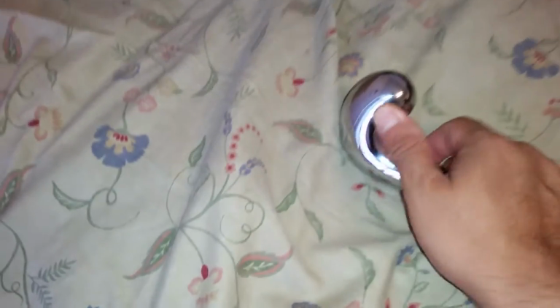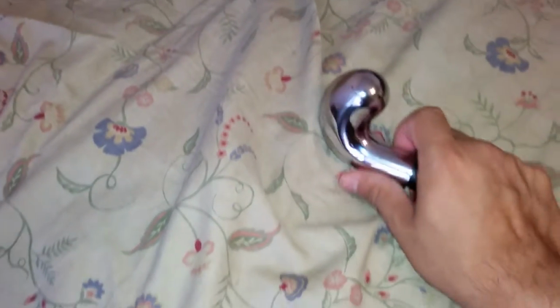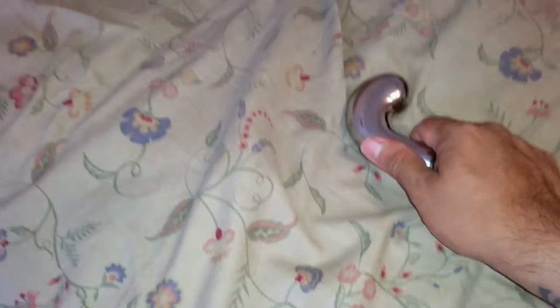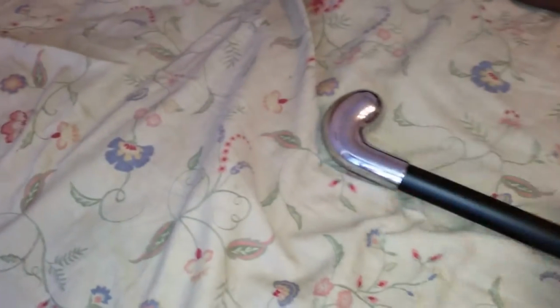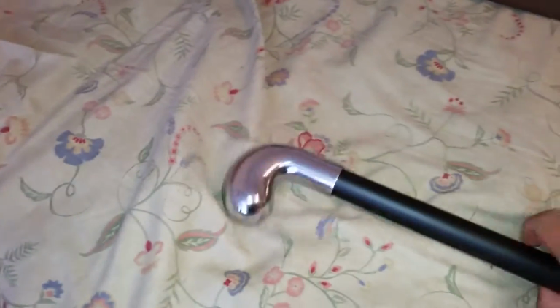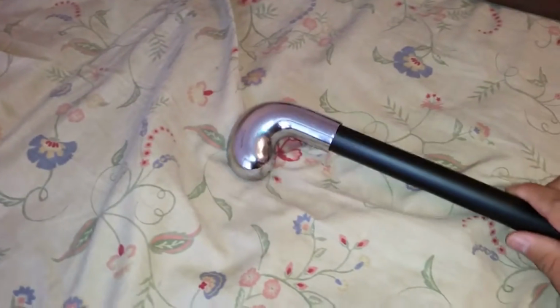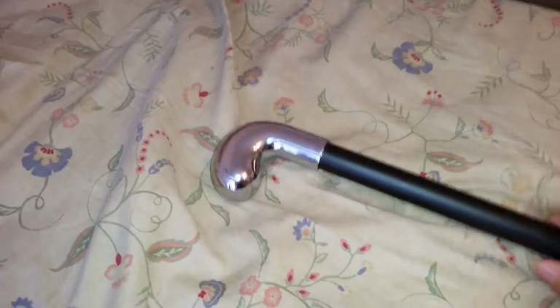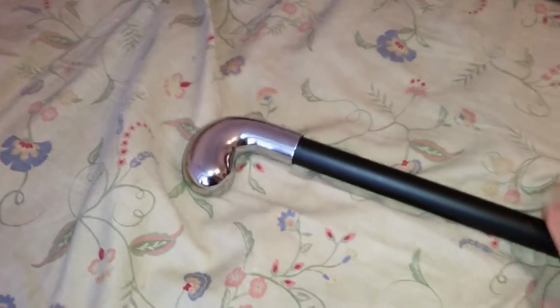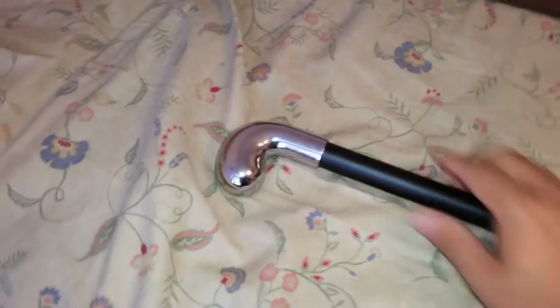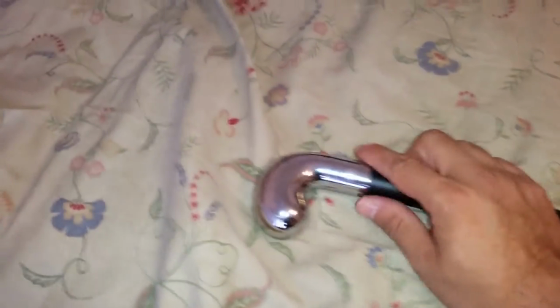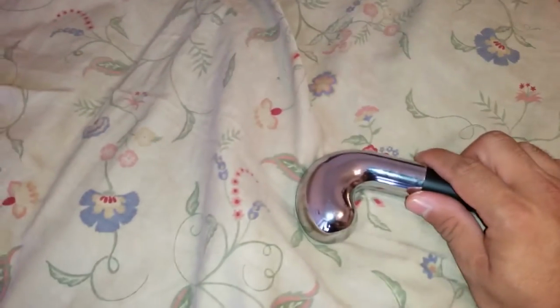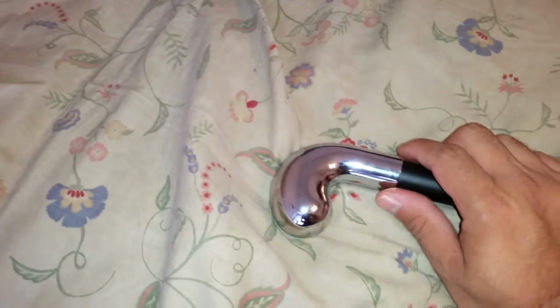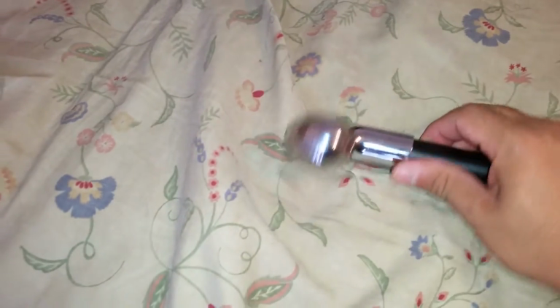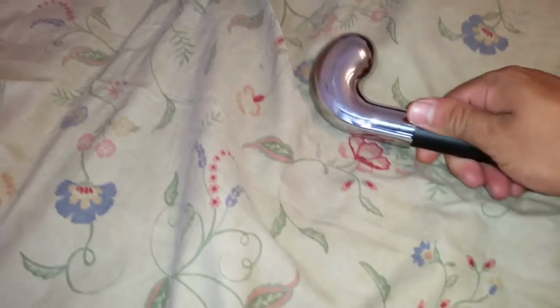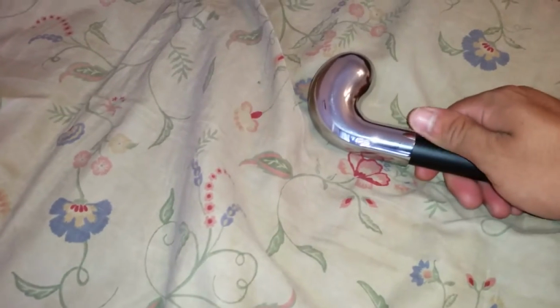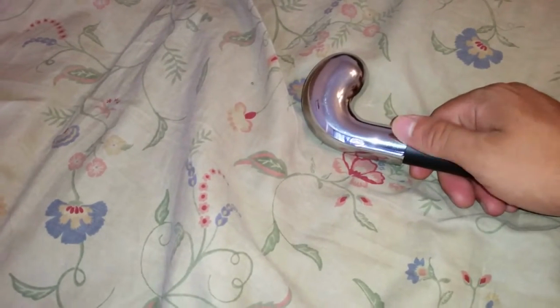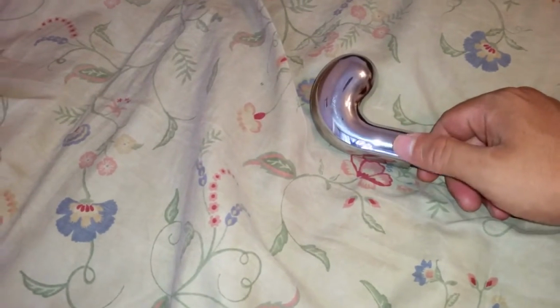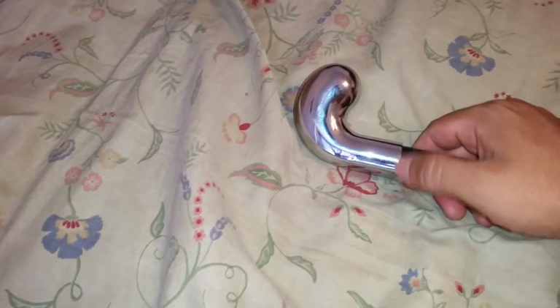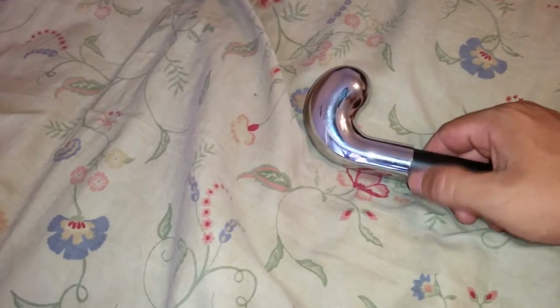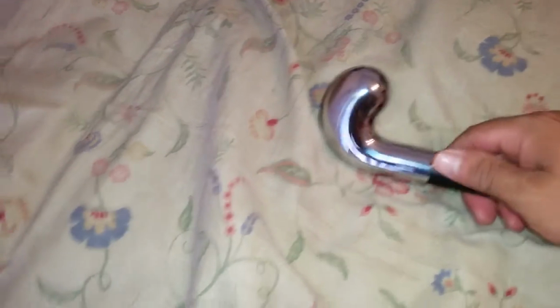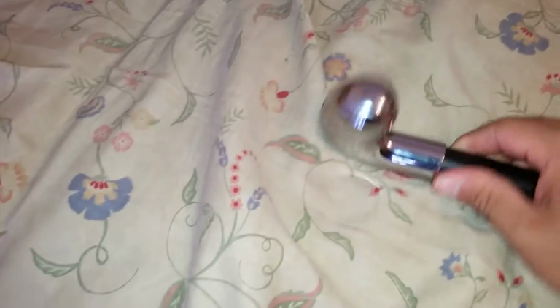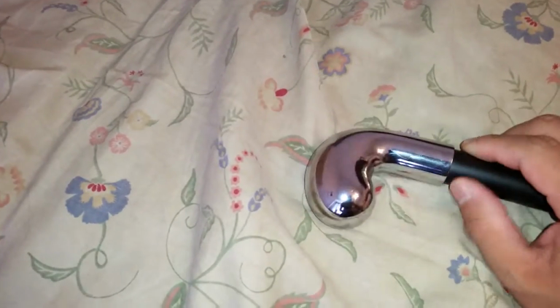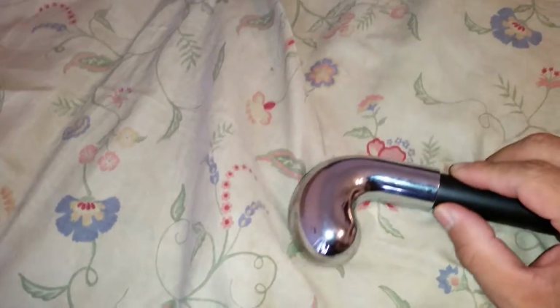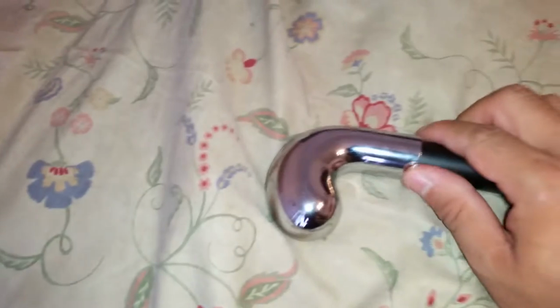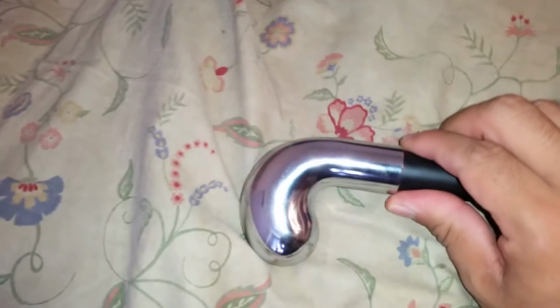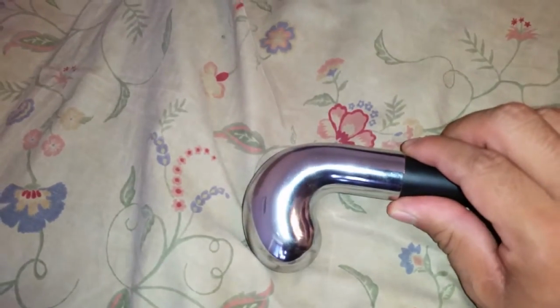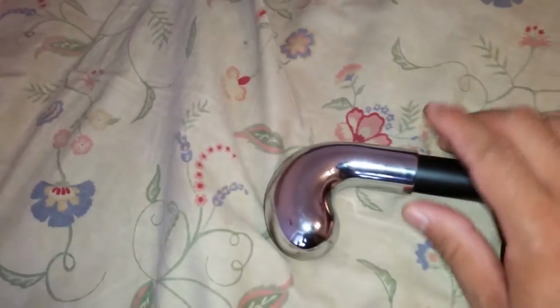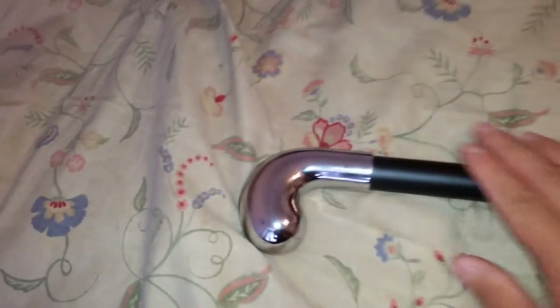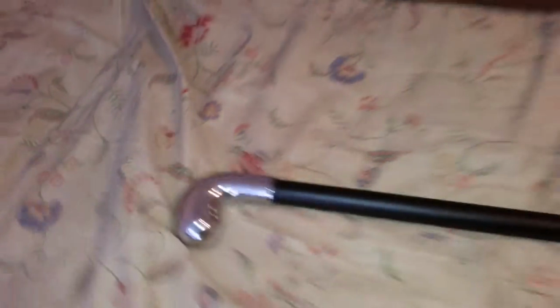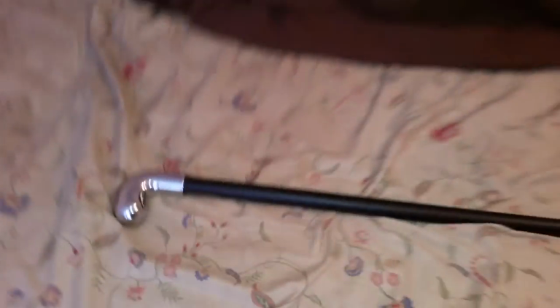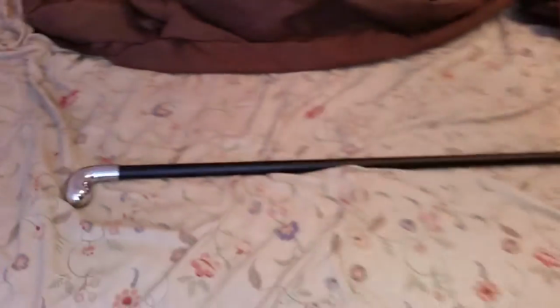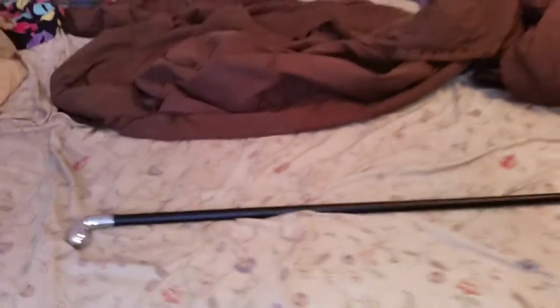The knob can be unscrewed — I guess if you want to do some engraving or anything like that. Overall it's just a really elegant stick.